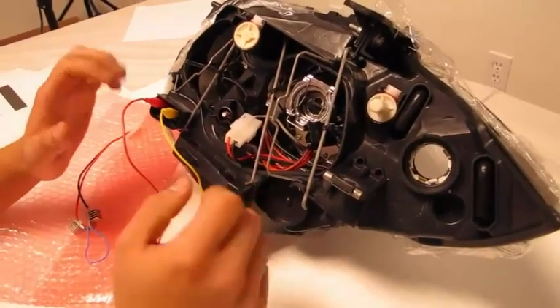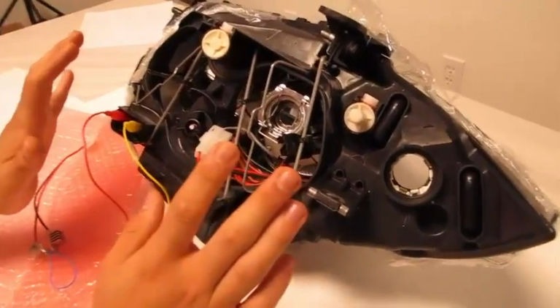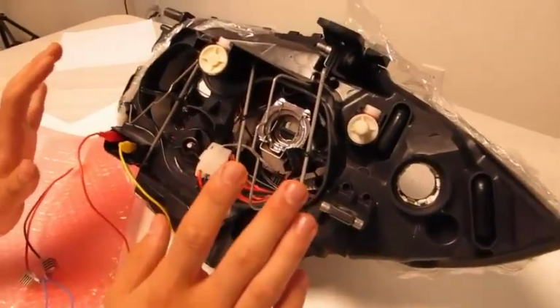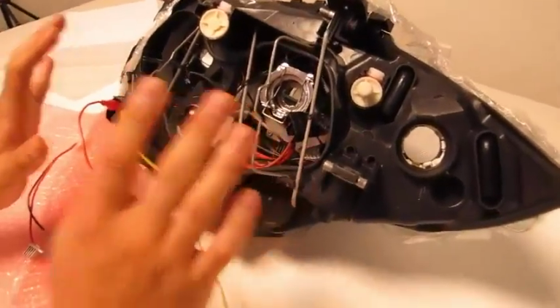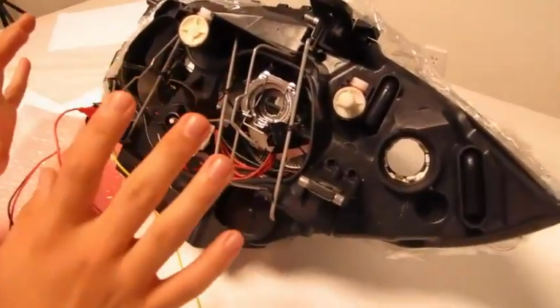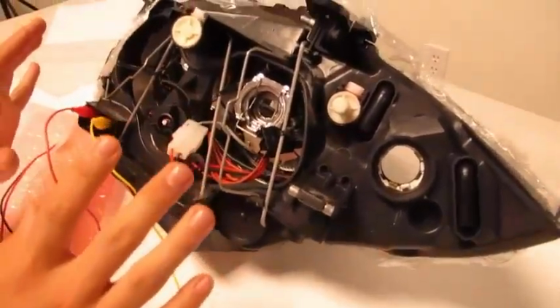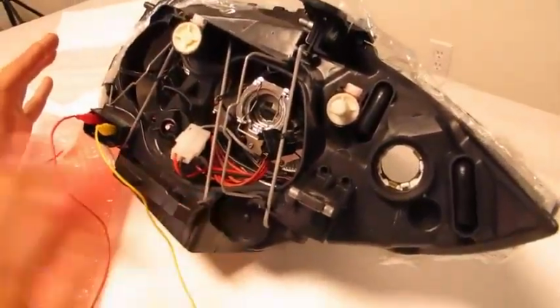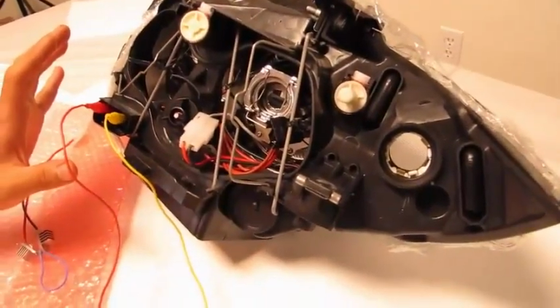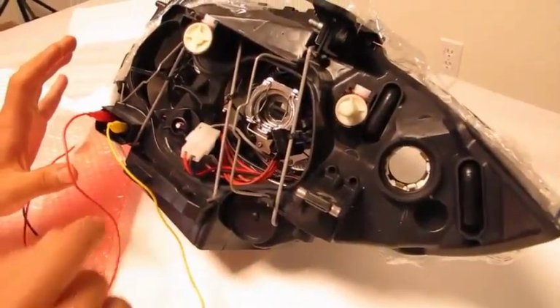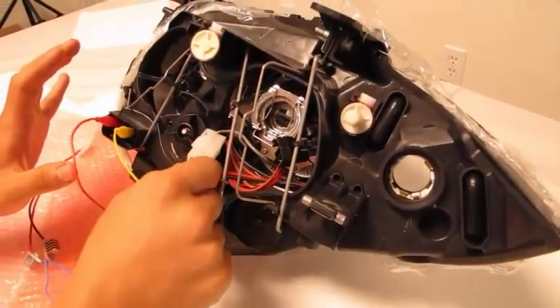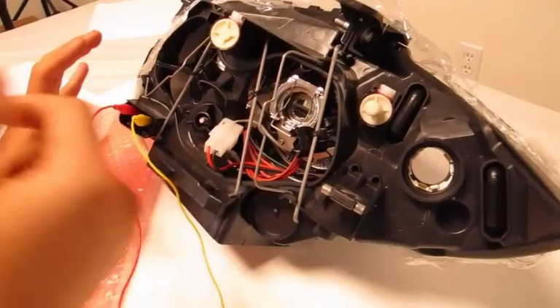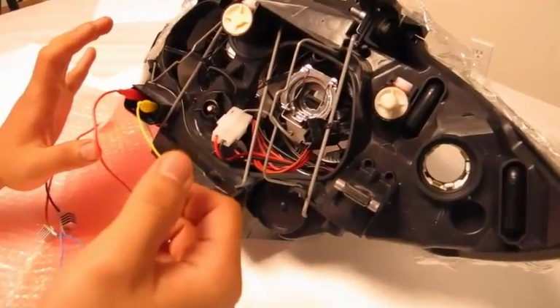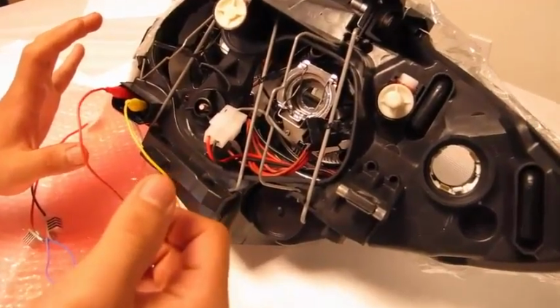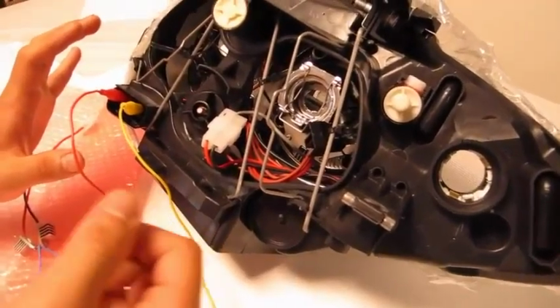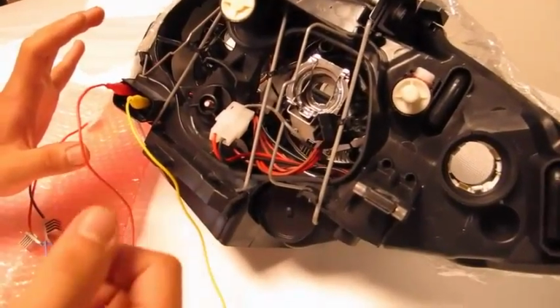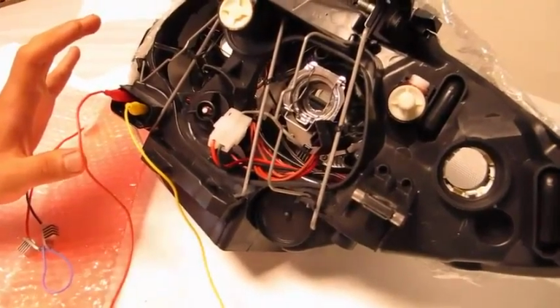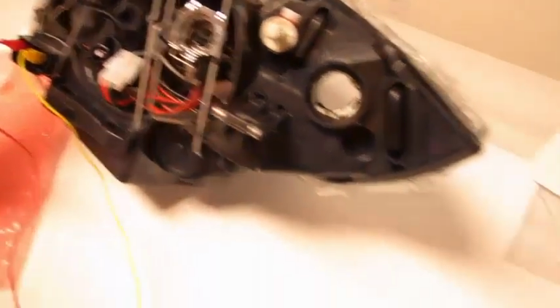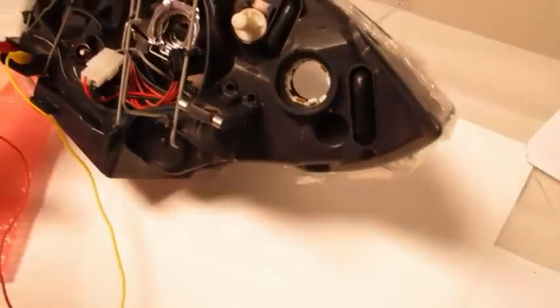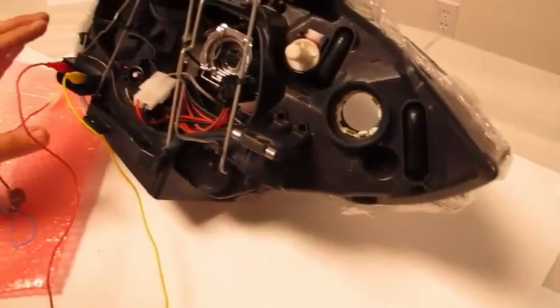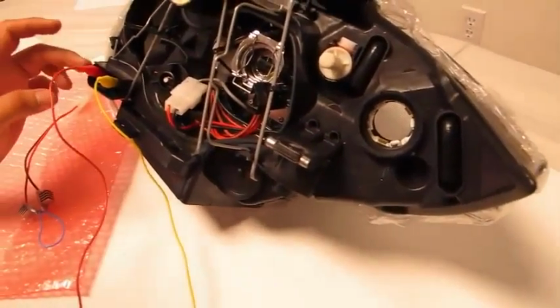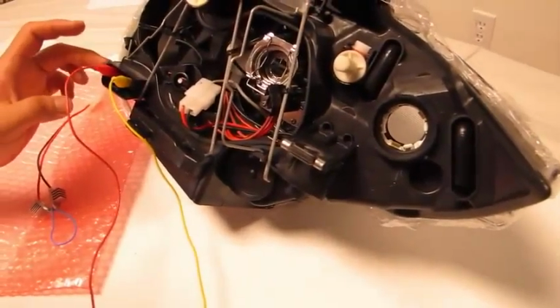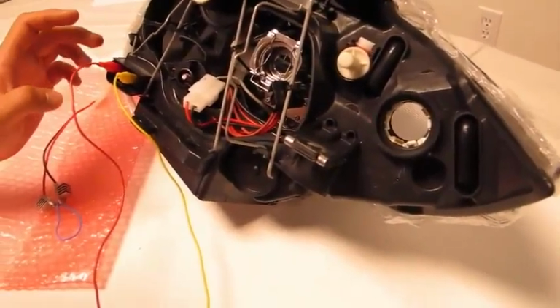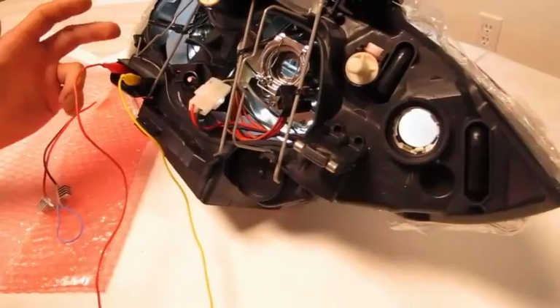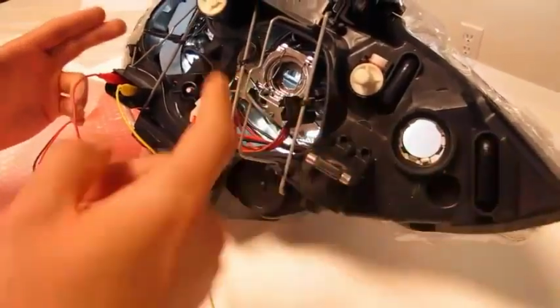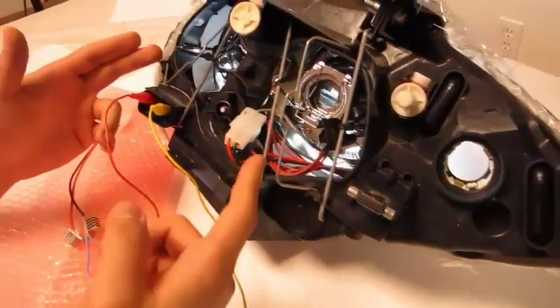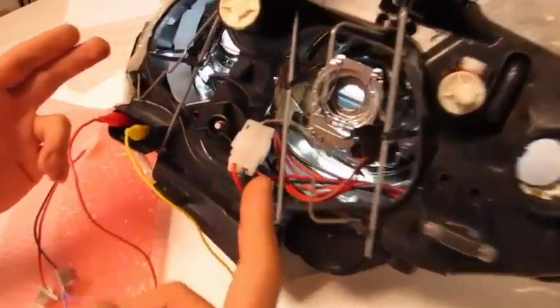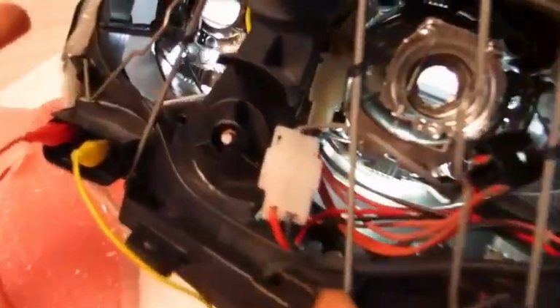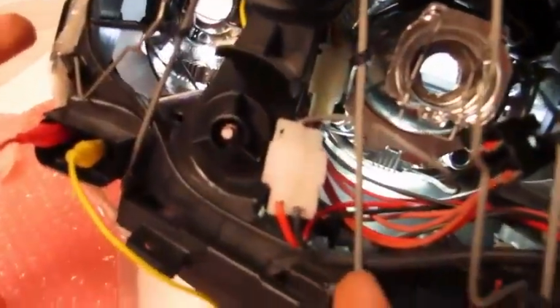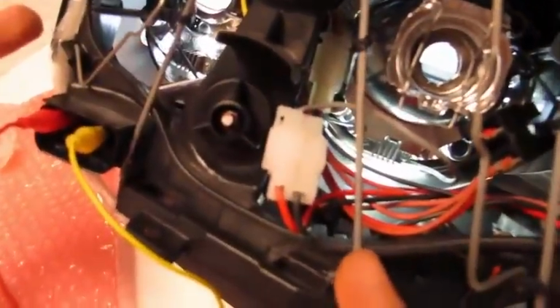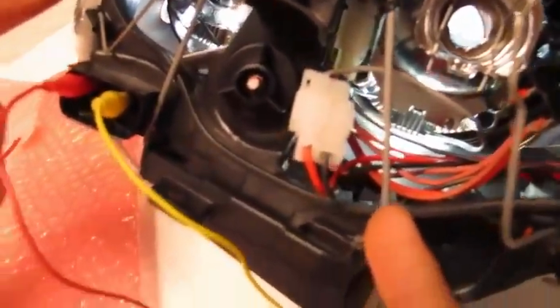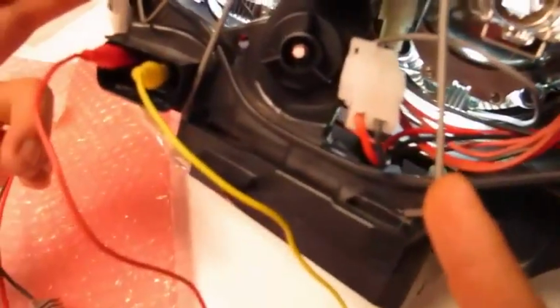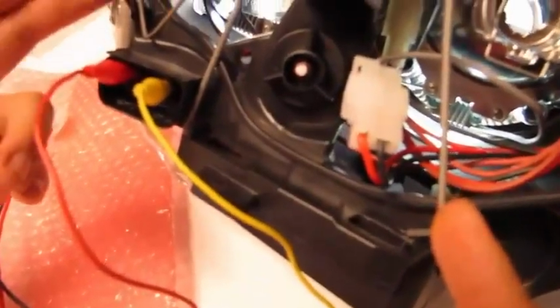I have an E82 headlight which I'm going to be using, which is exactly the same connections as your E39 chassis angel ring headlight. I have everything wired from the main connector, and this is to show you that I have proper power to the original angel rings.